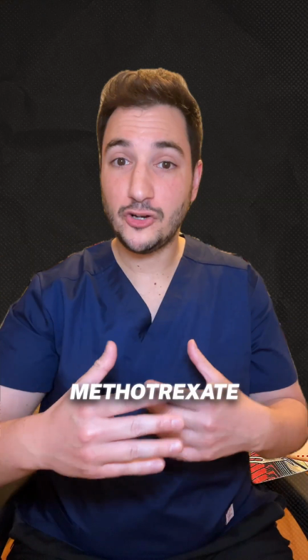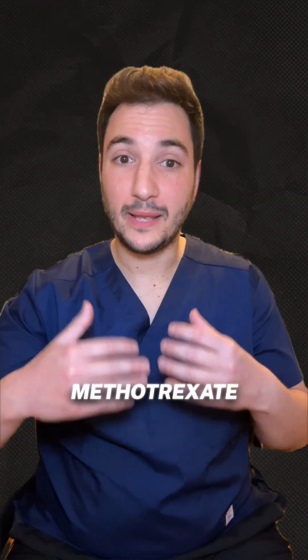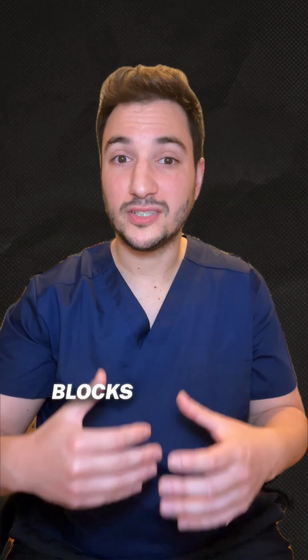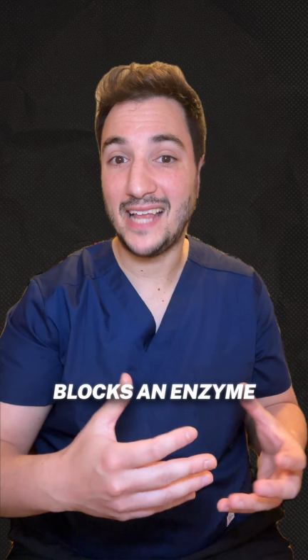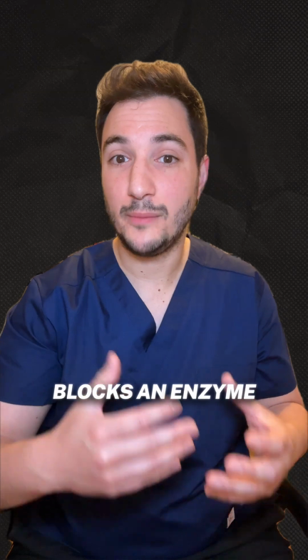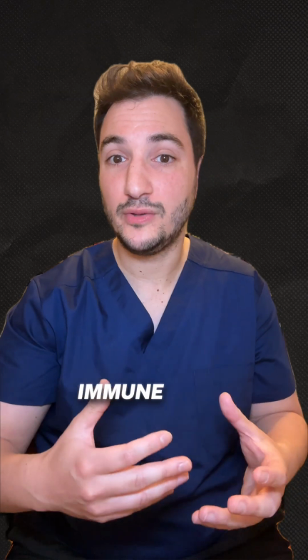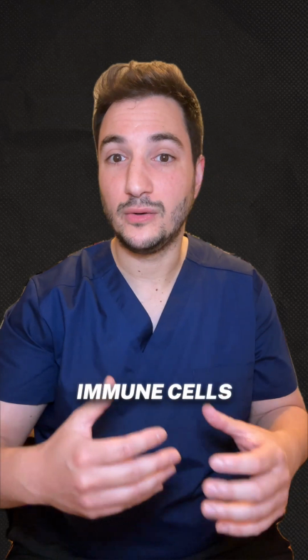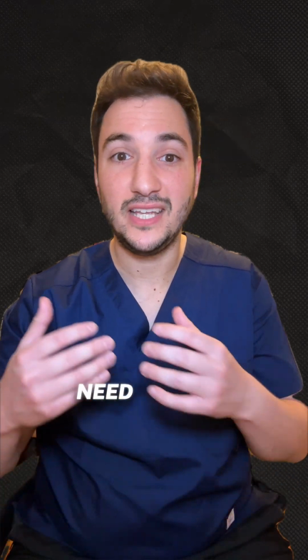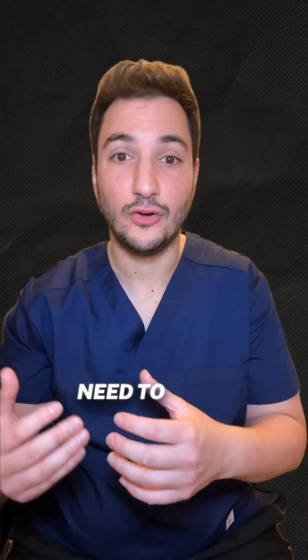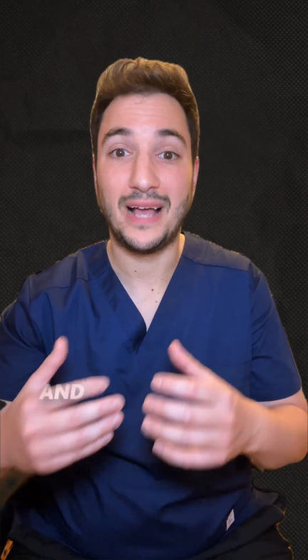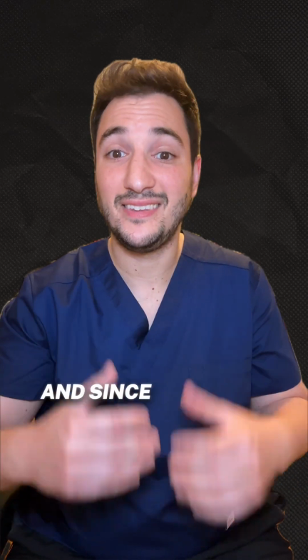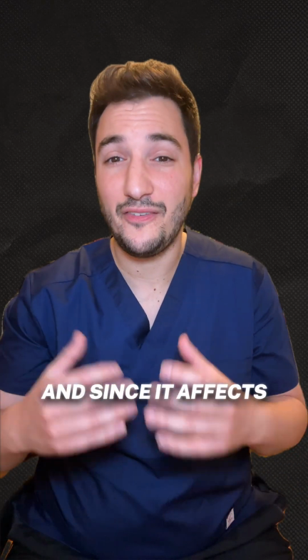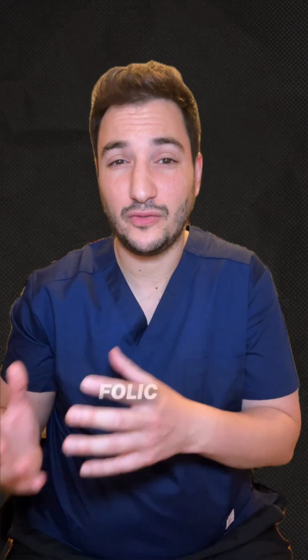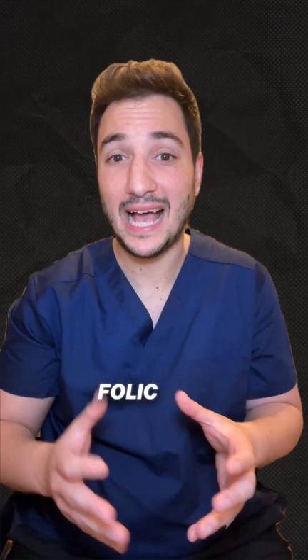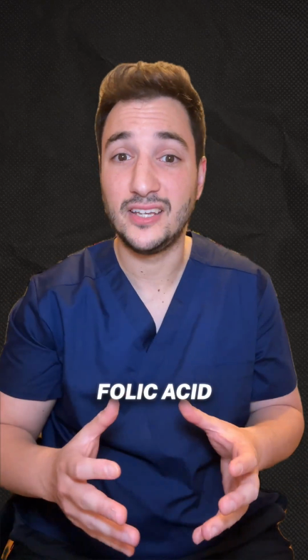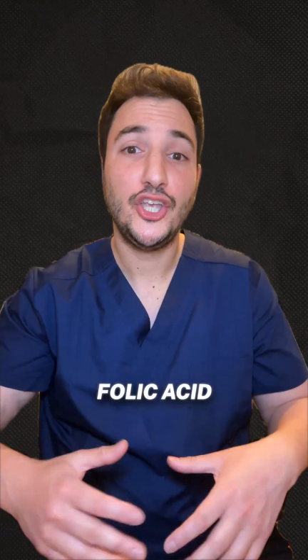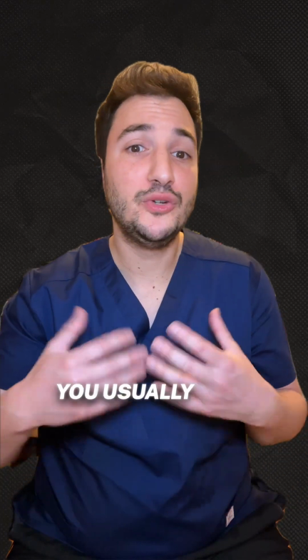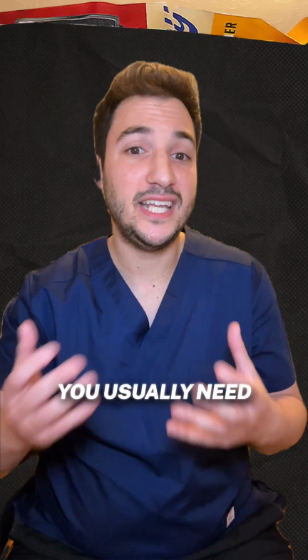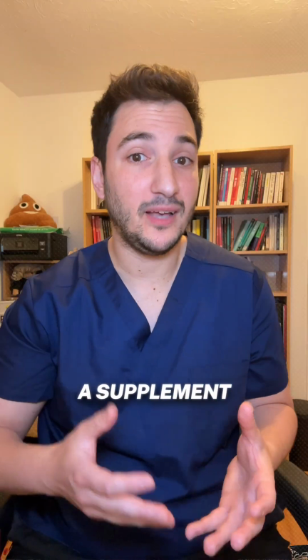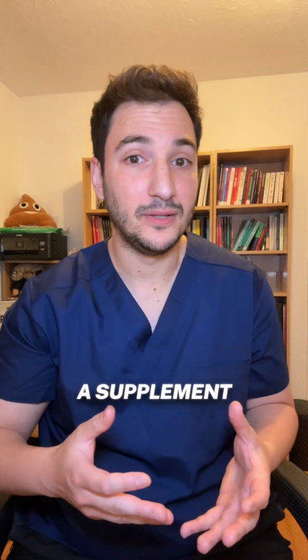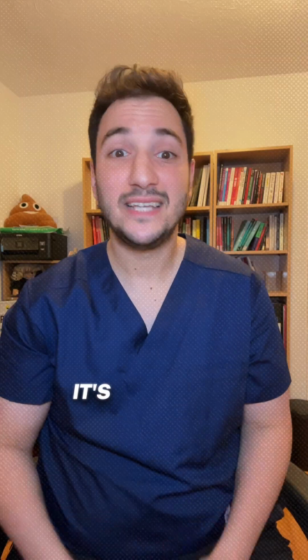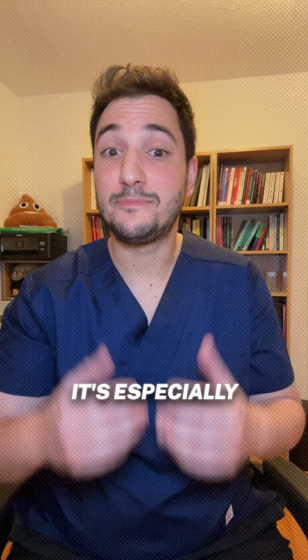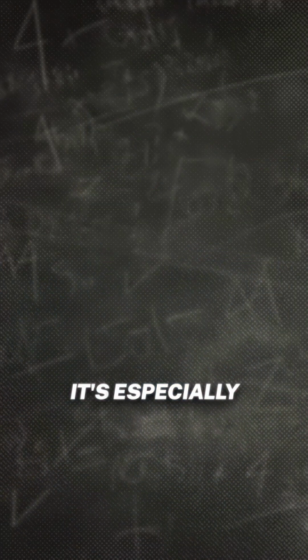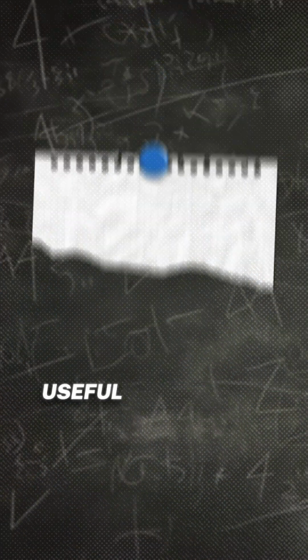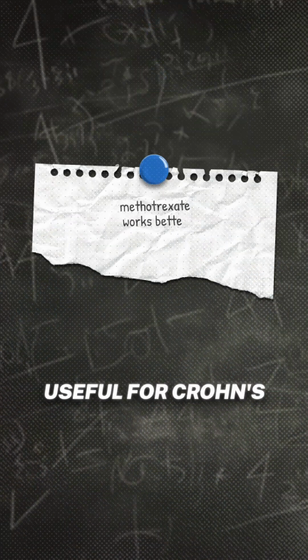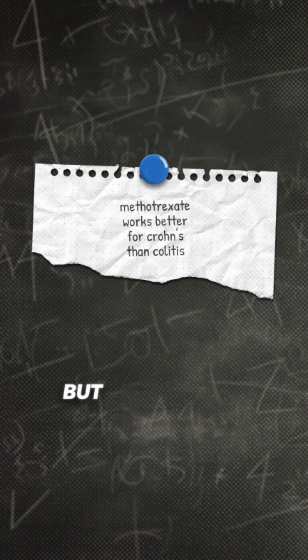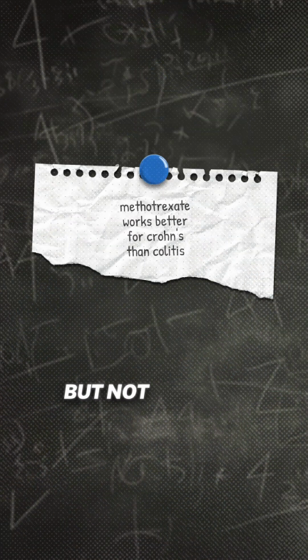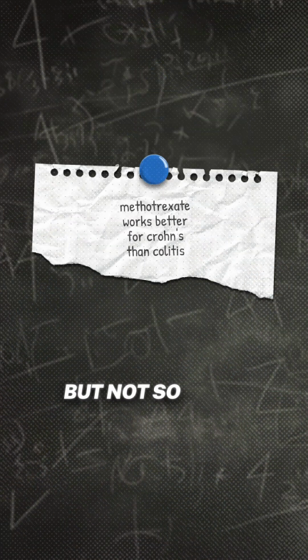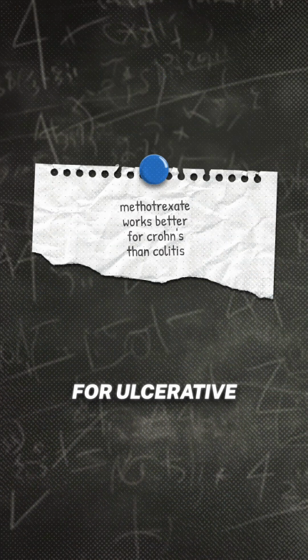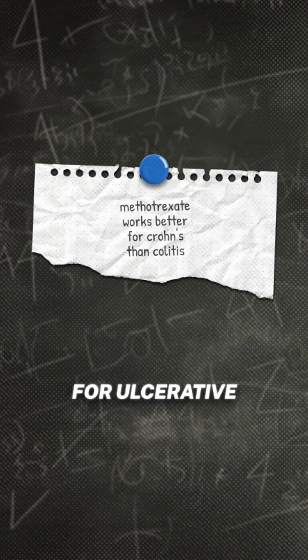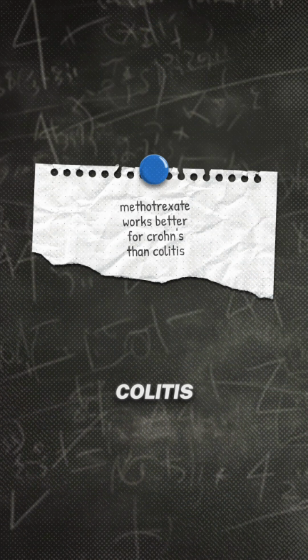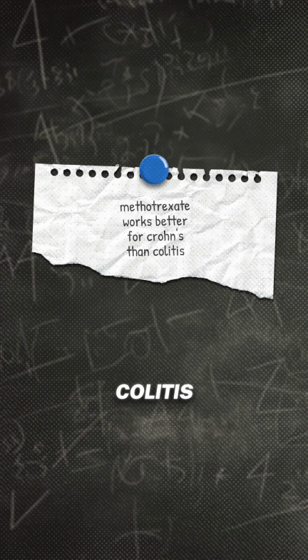Methotrexate blocks an enzyme immune cells need to grow, and since it affects folic acid, you usually need a supplement. It's especially useful for Crohn's, but not so much for ulcerative colitis.